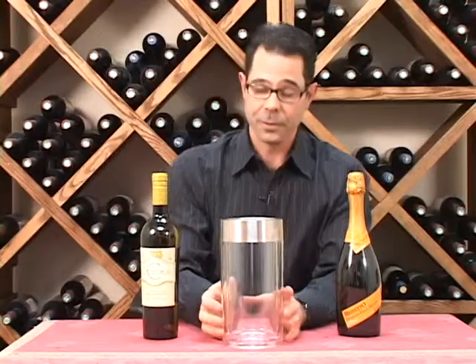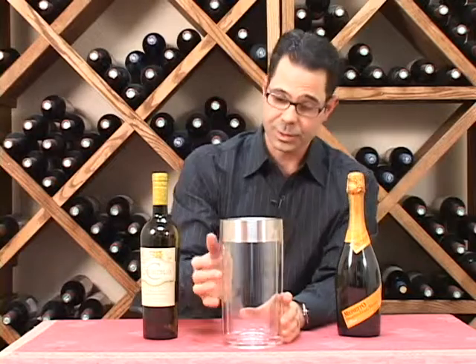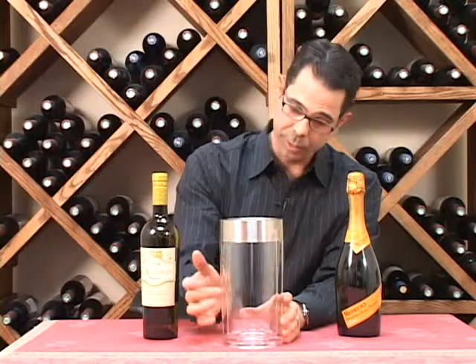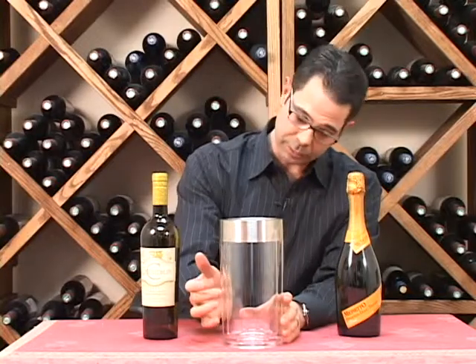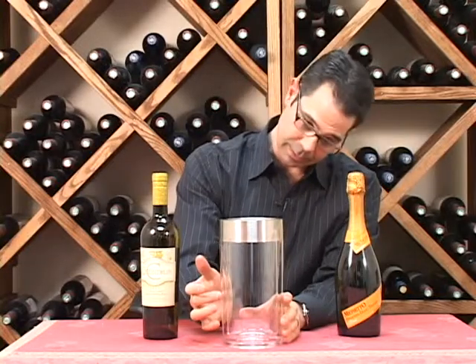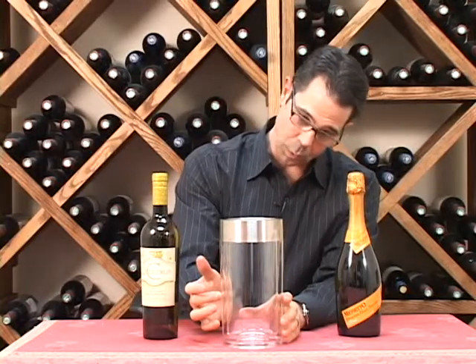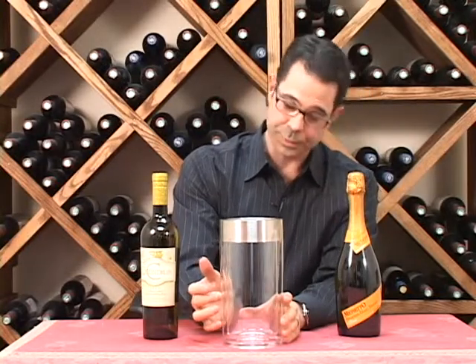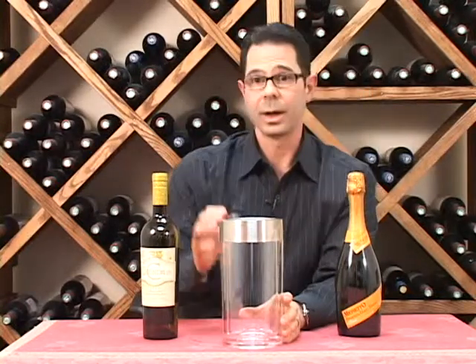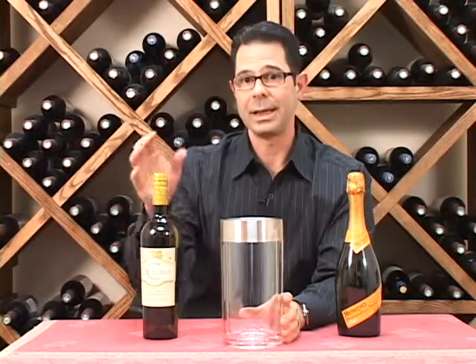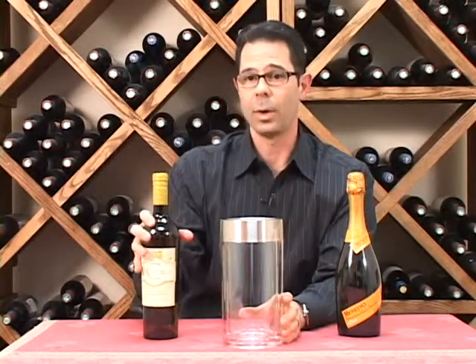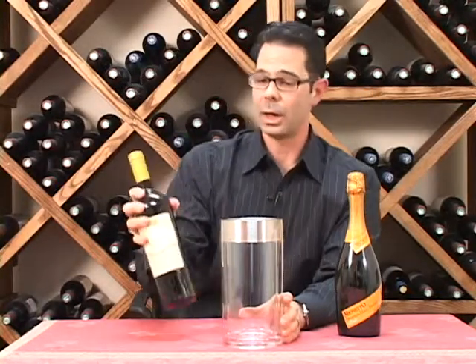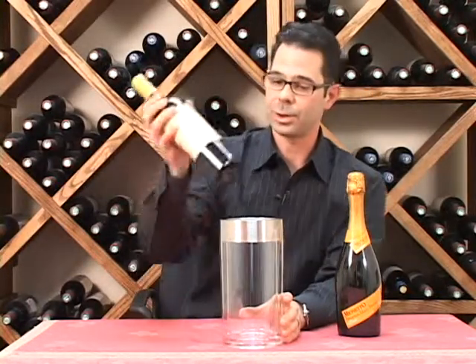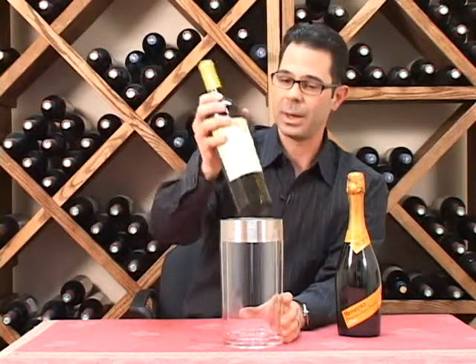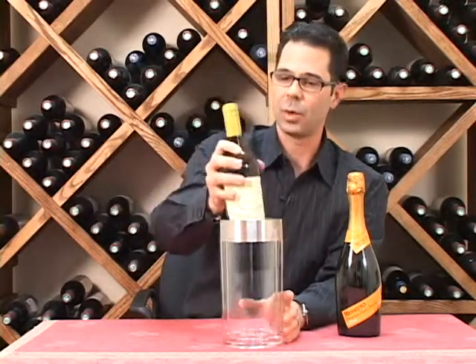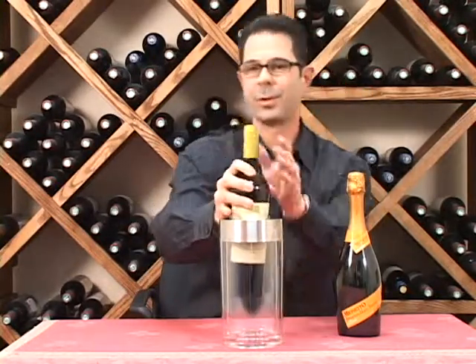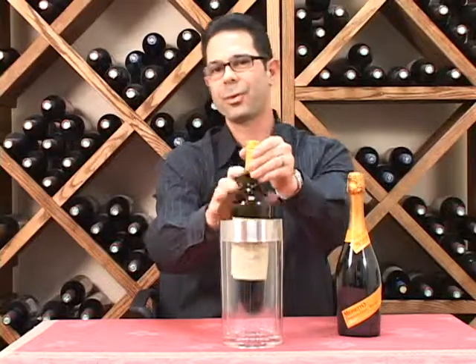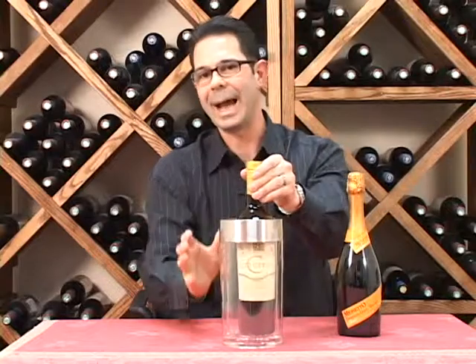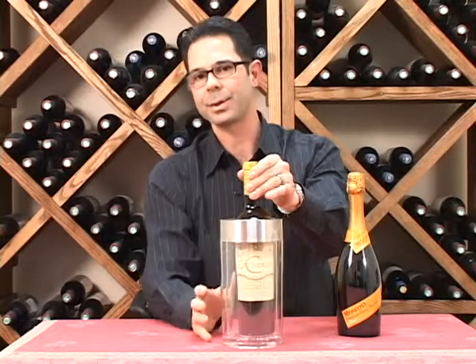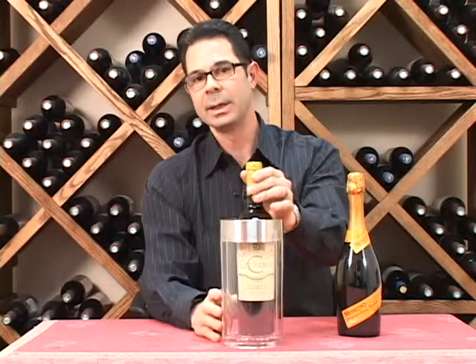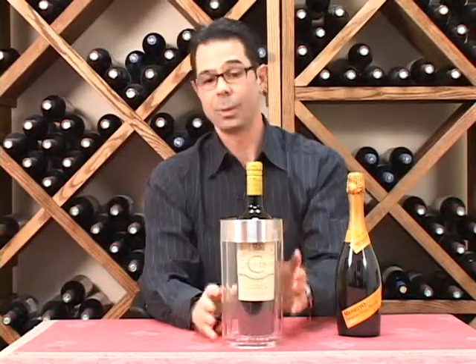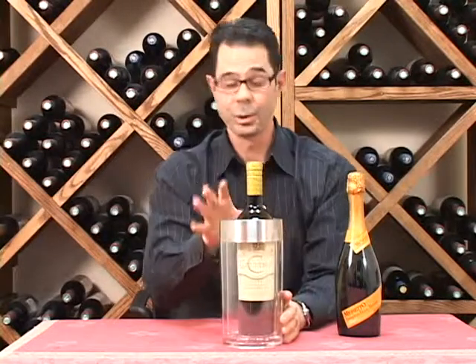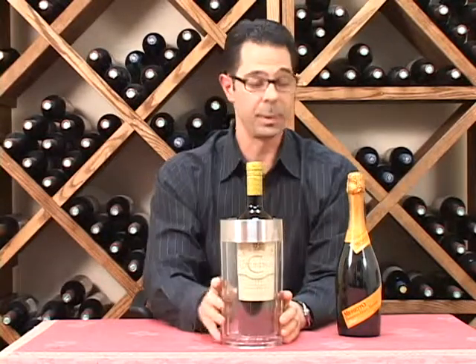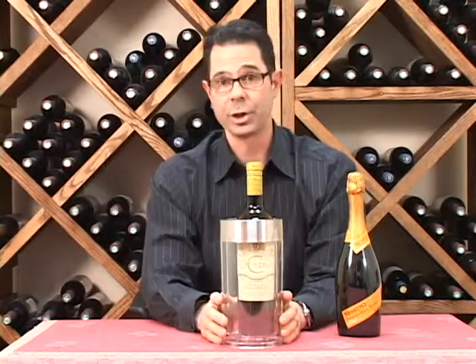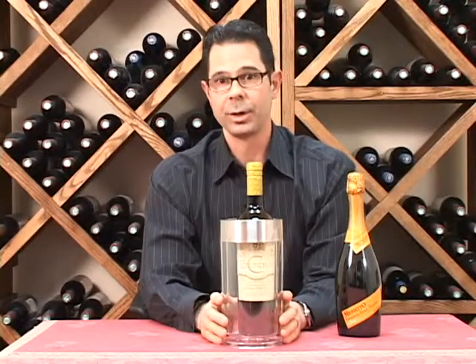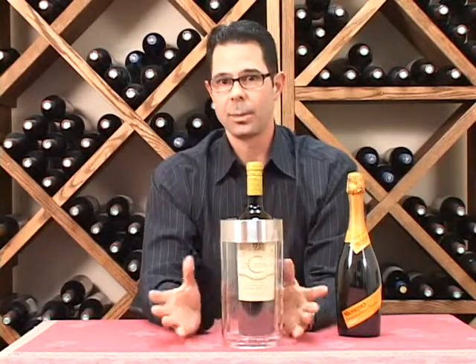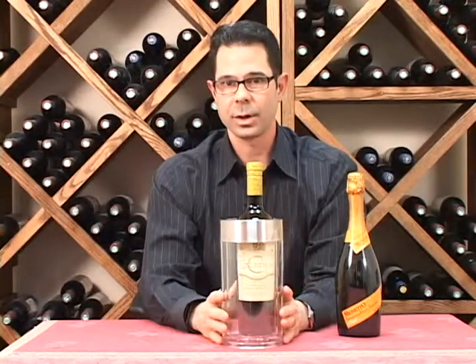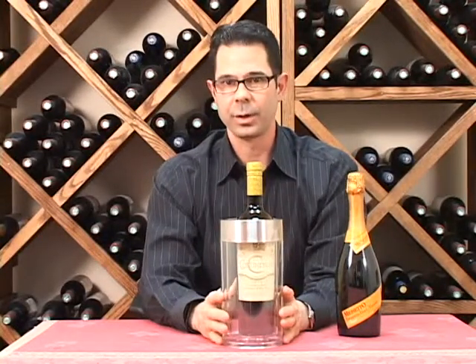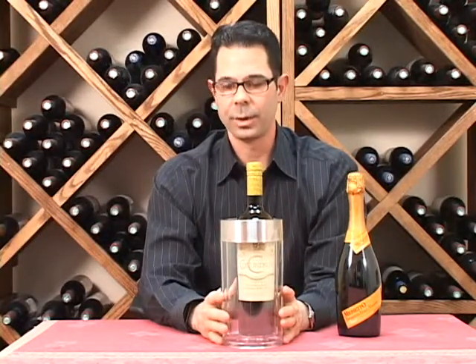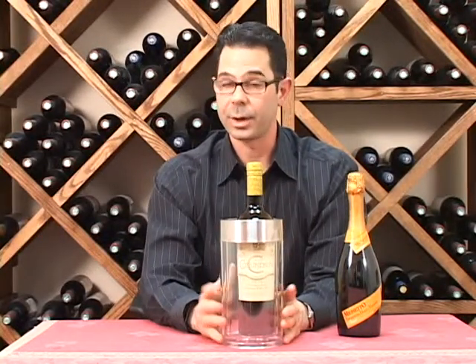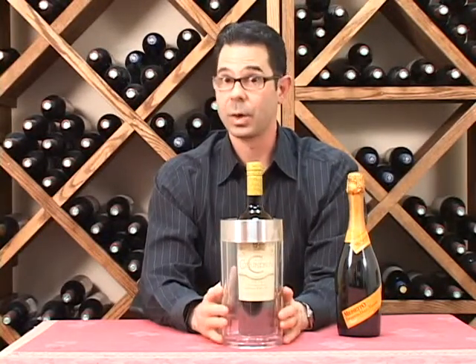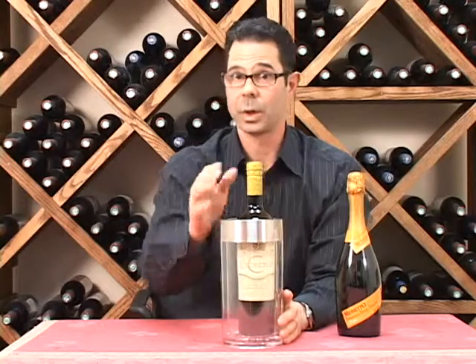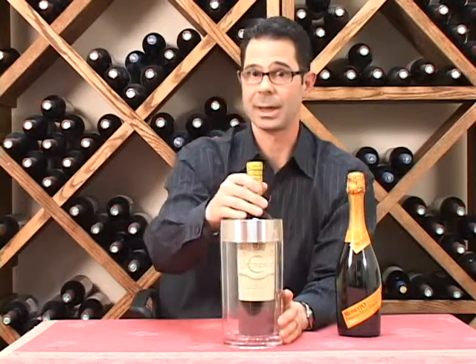First, these thermal insulated wells are going to keep your white wines or your champagnes cold for up to three hours. The wines do have to be pre-chilled, but once they're cold and they go in there, they're going to stay cold for a long time.